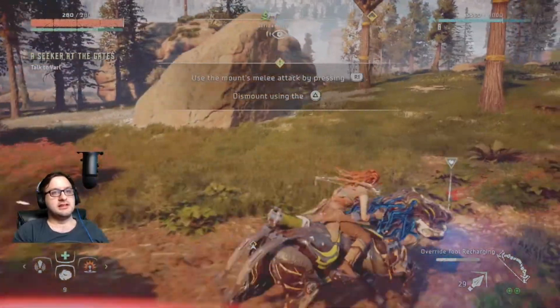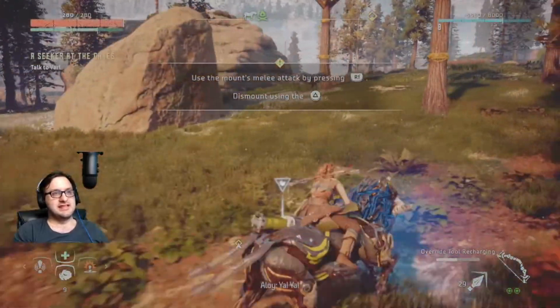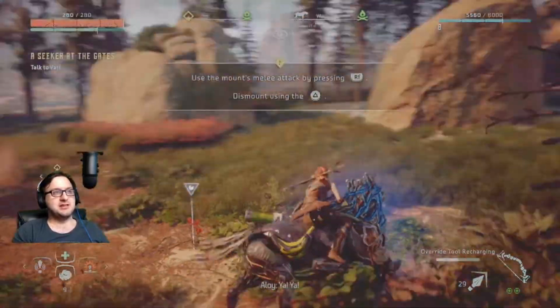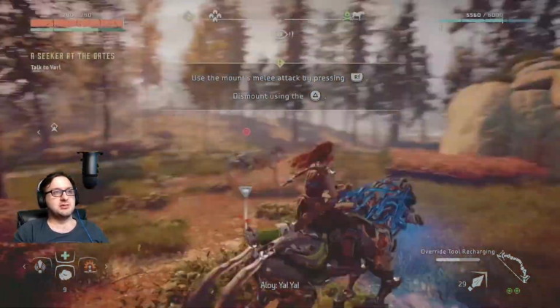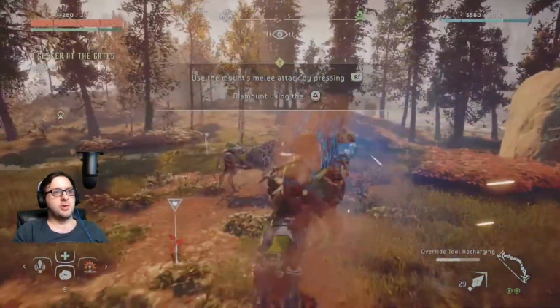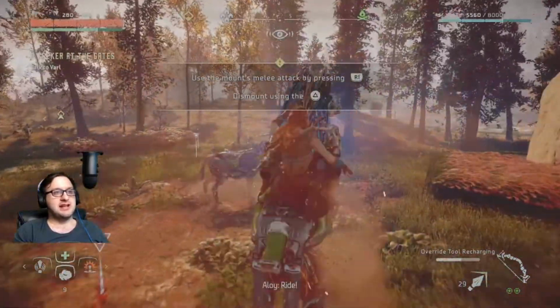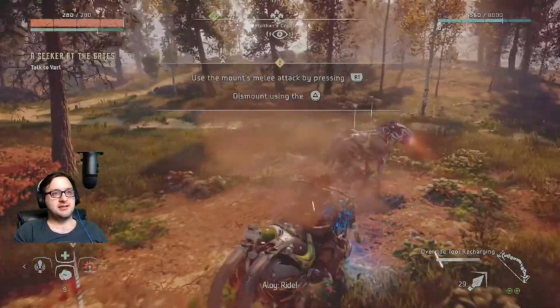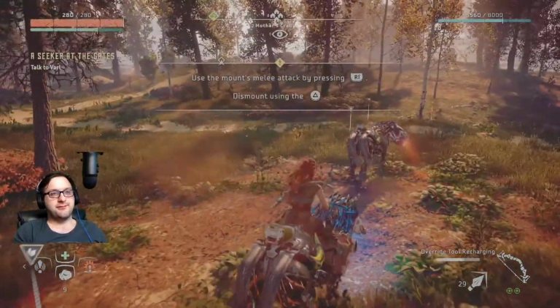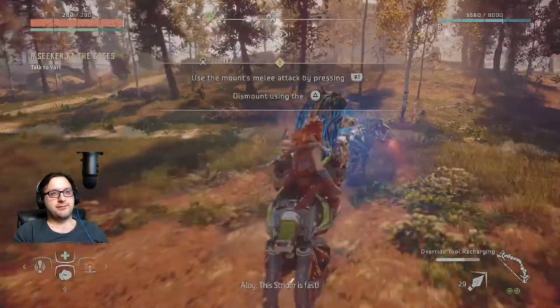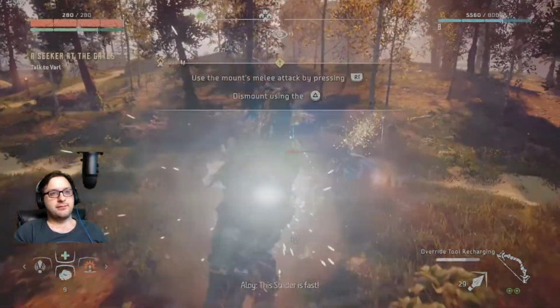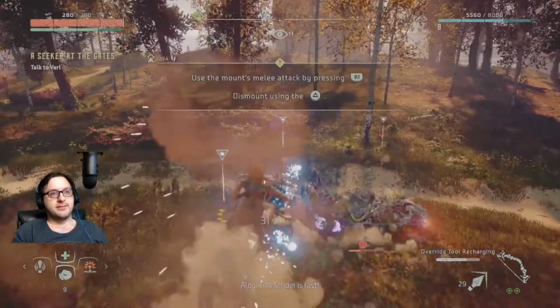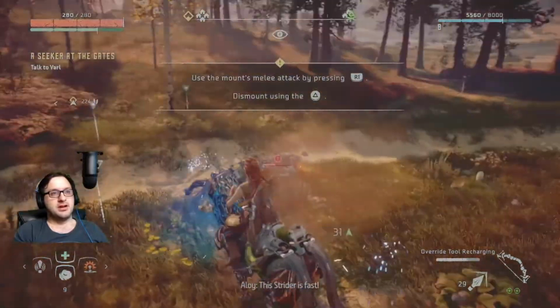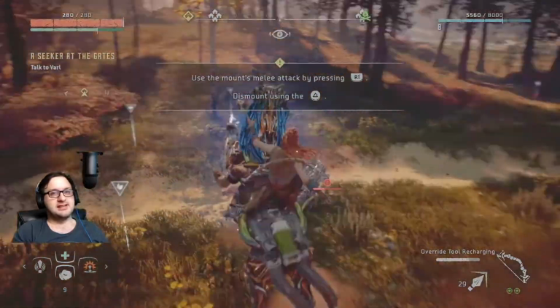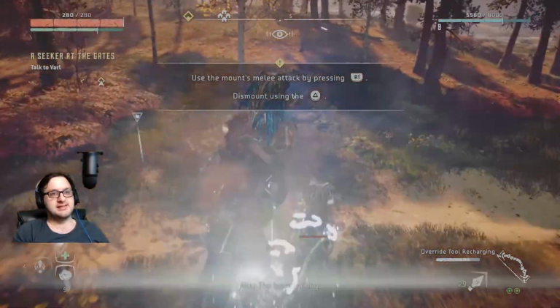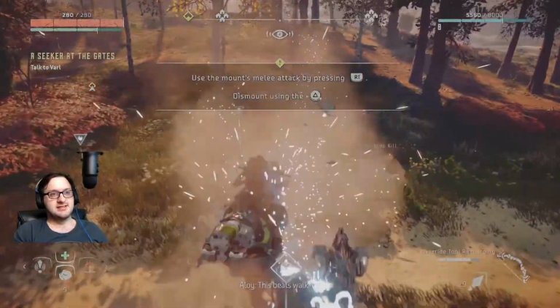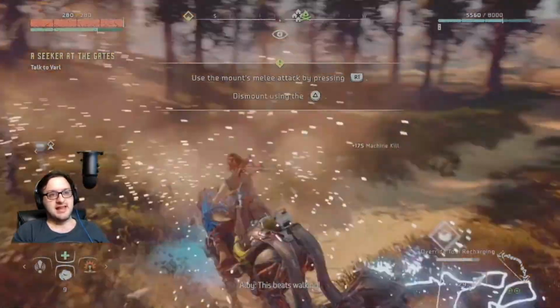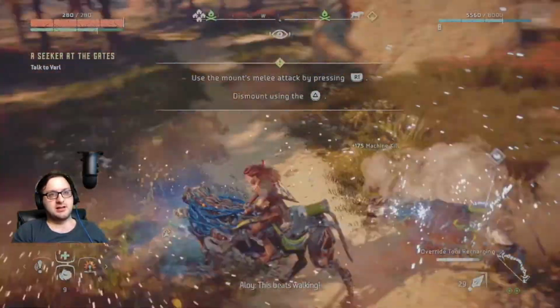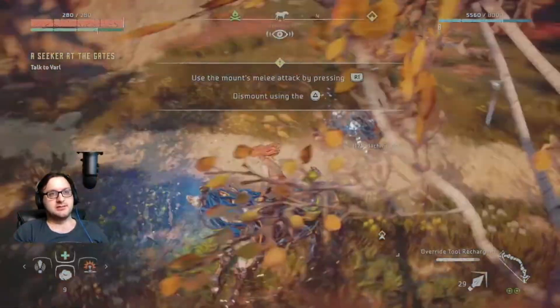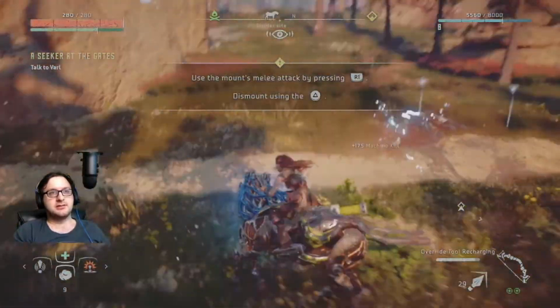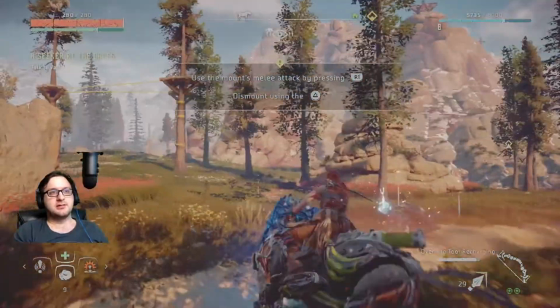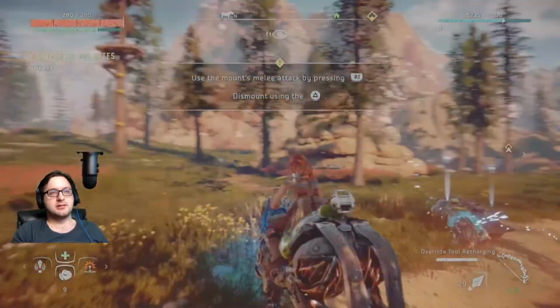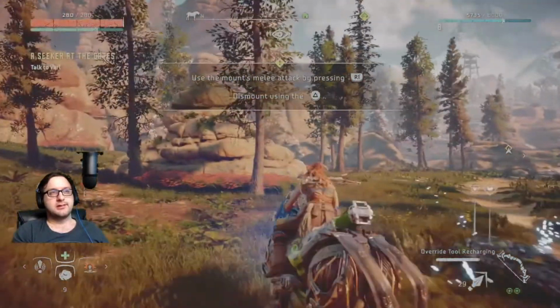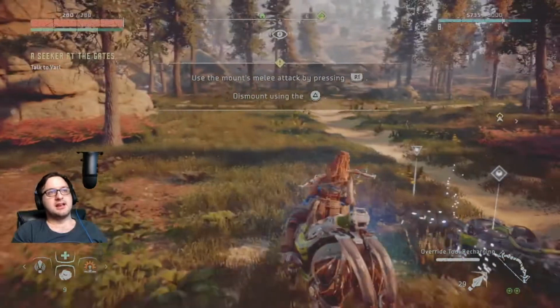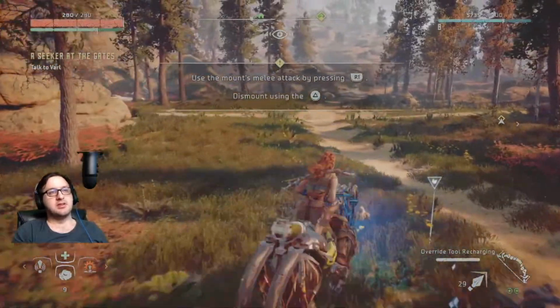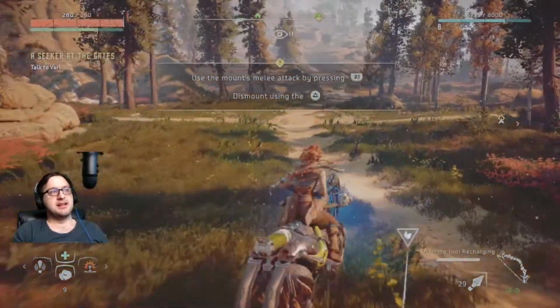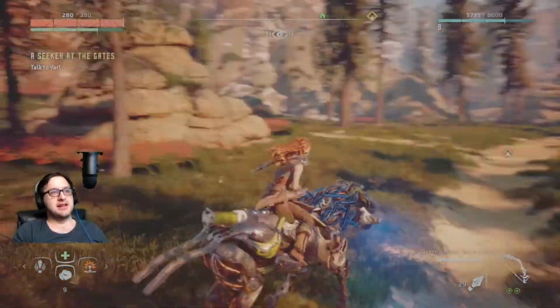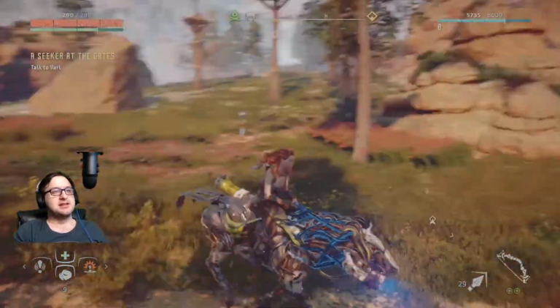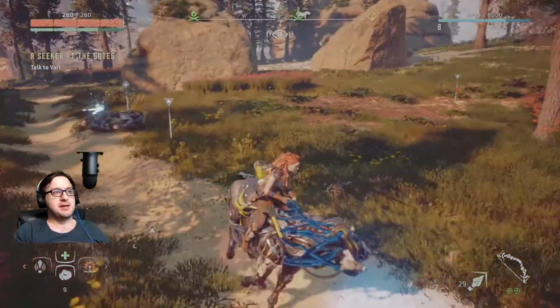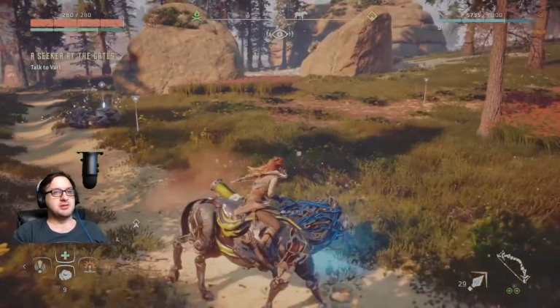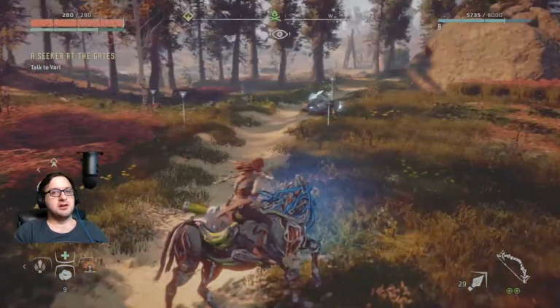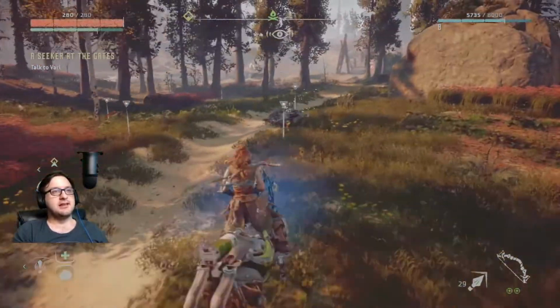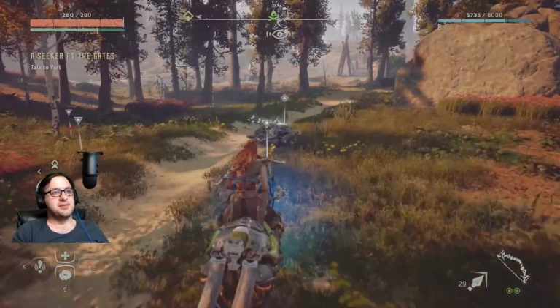Nice, can we attack? So we can use melee to attack and dismount with triangle. This is a beast.